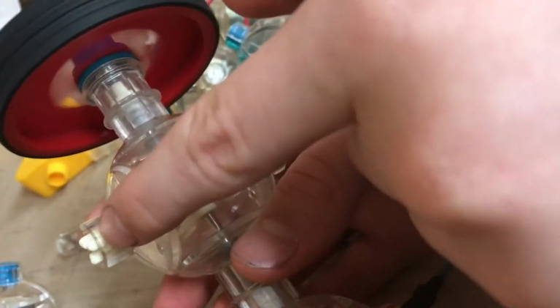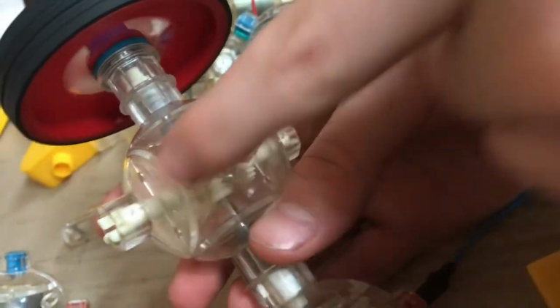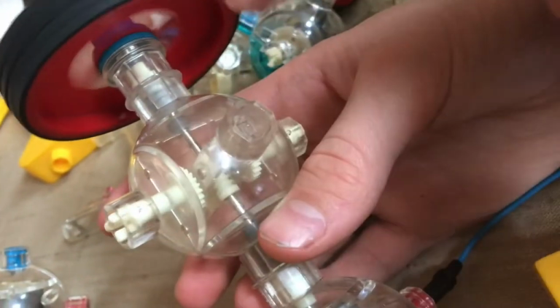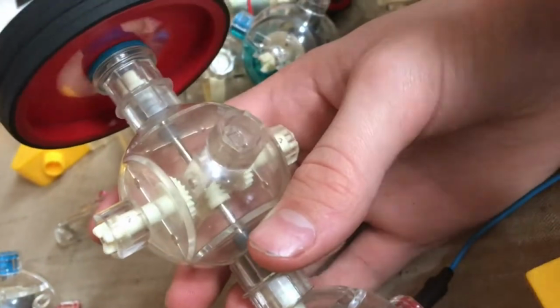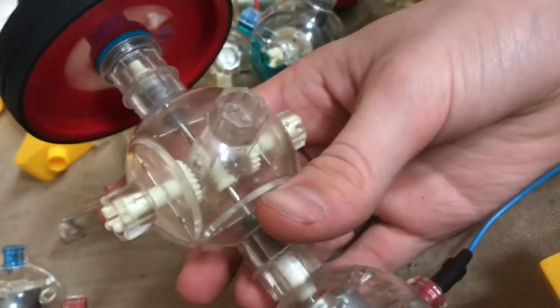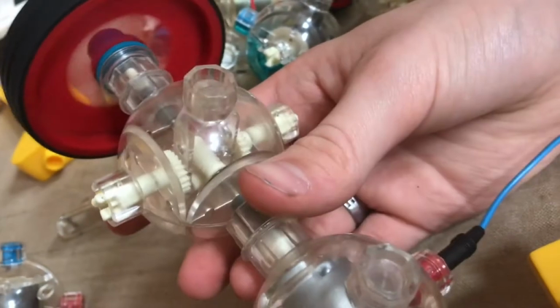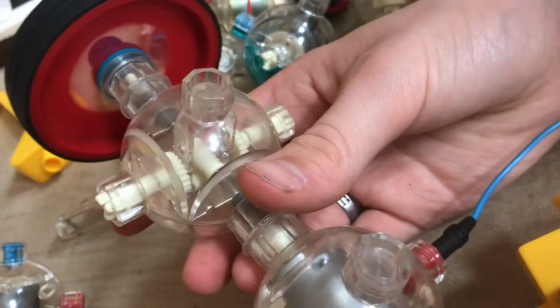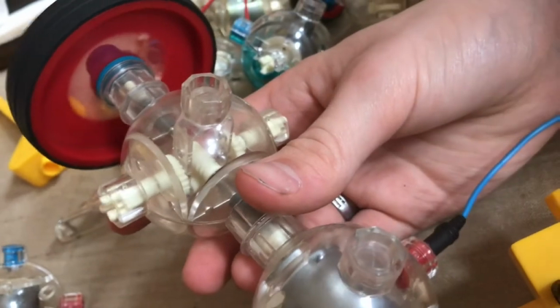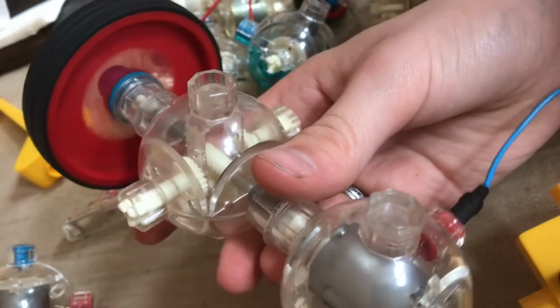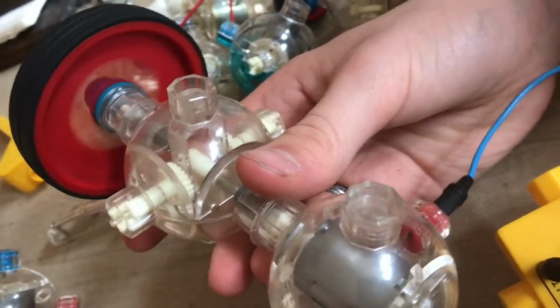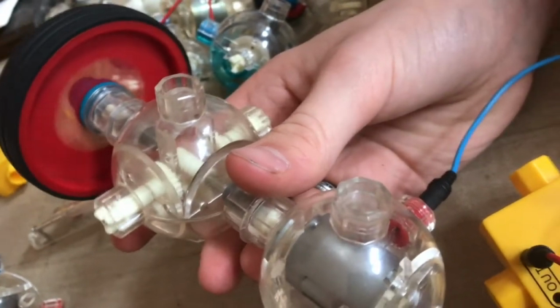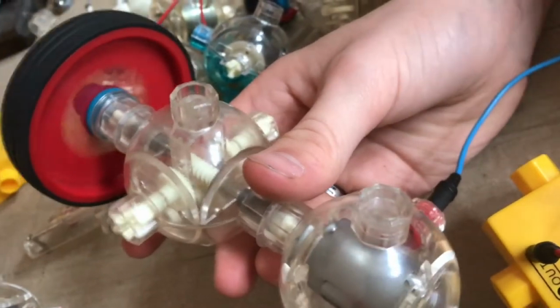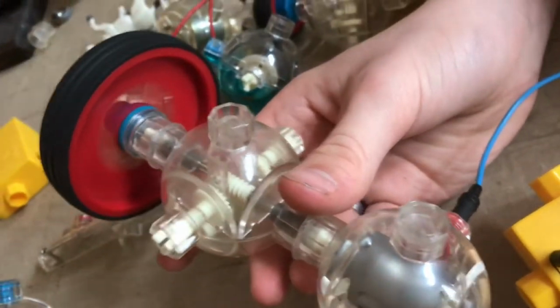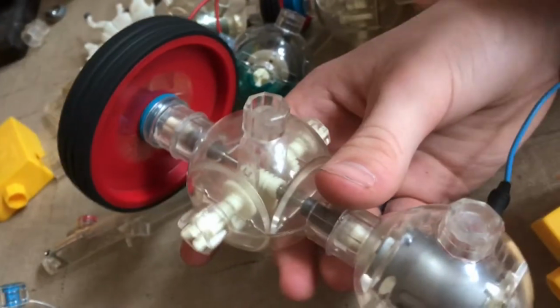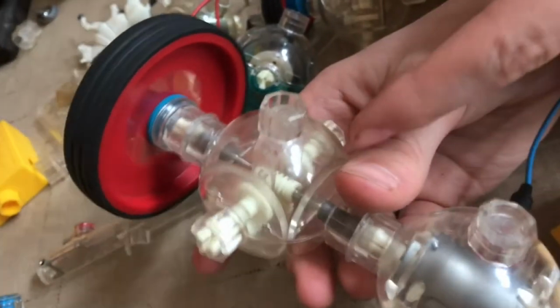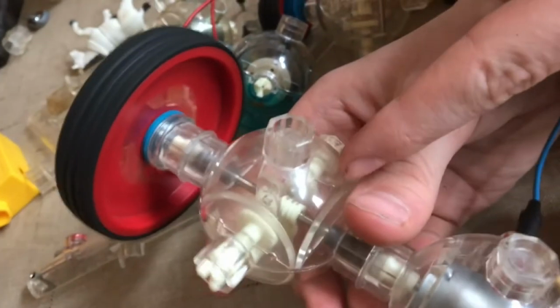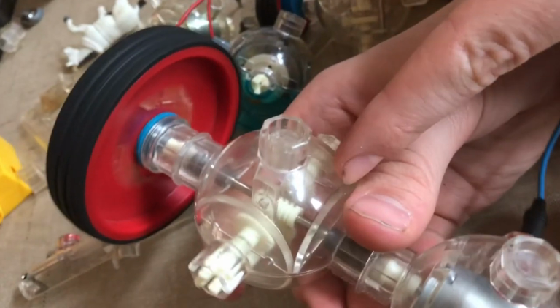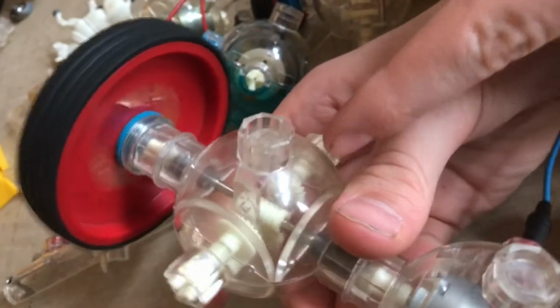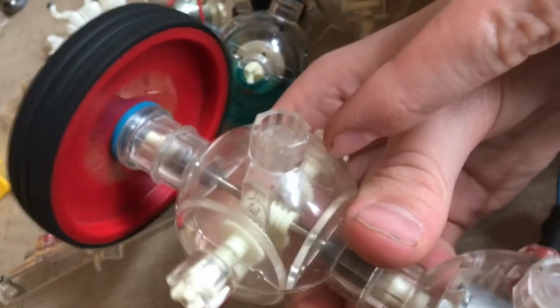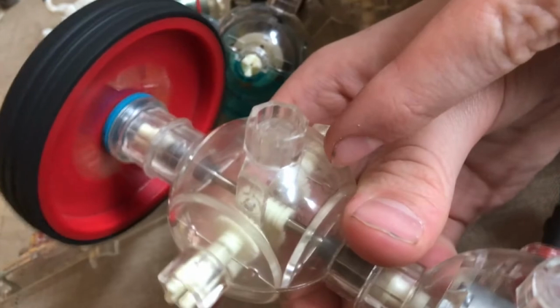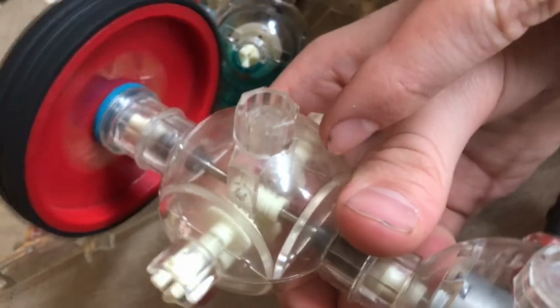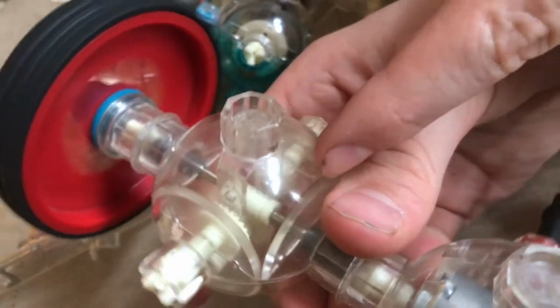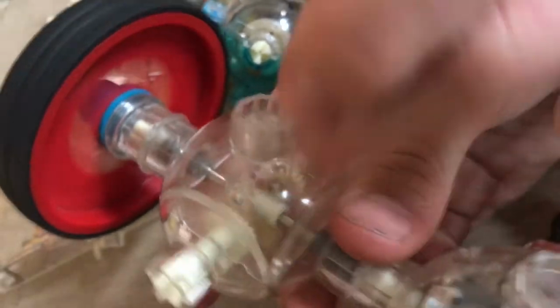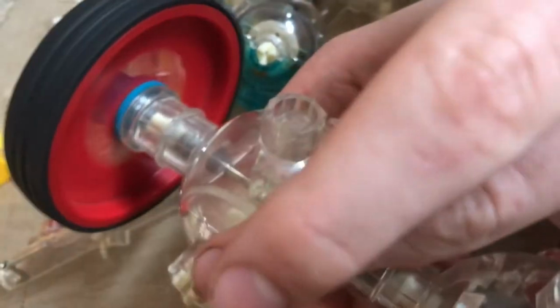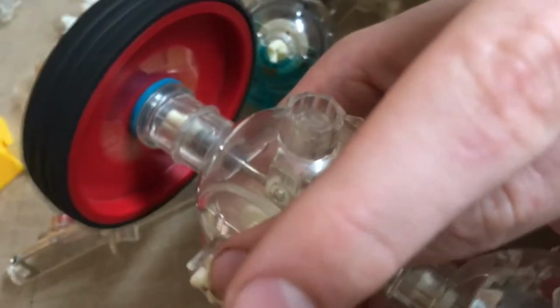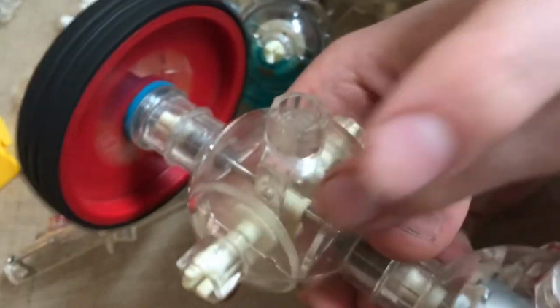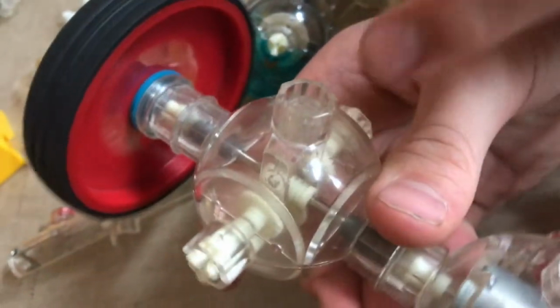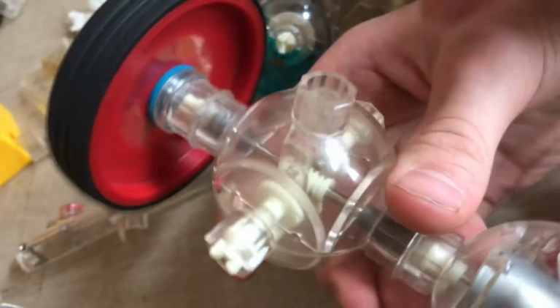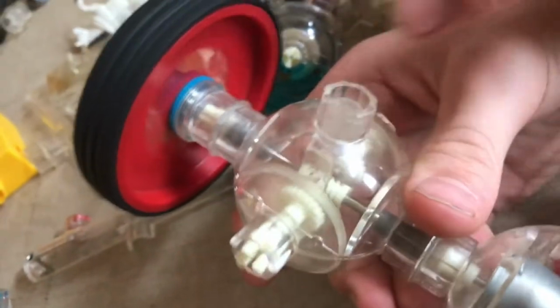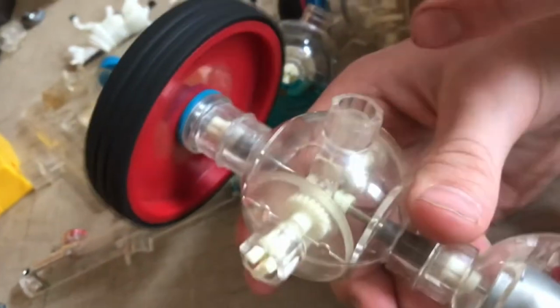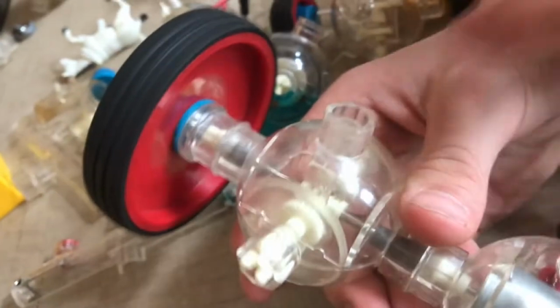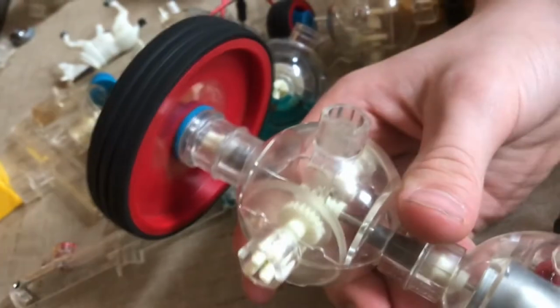Even slower than that — let this spin up. You can see how fast the worm gear is spinning, and how slow these are spinning. You can kind of tell how it's gearing down.